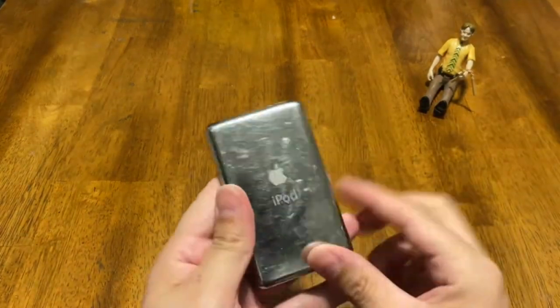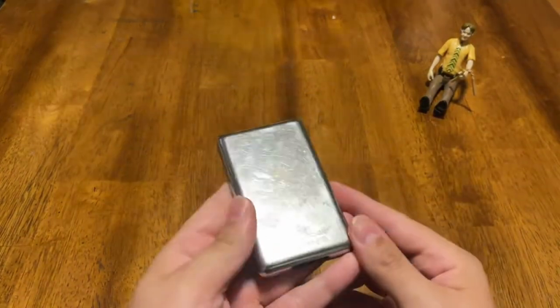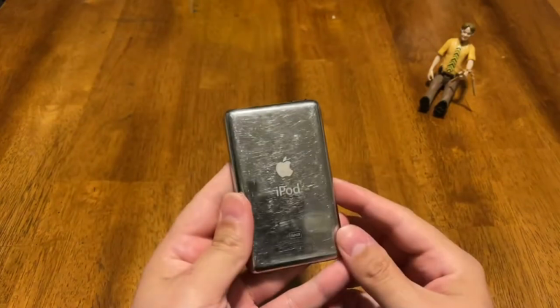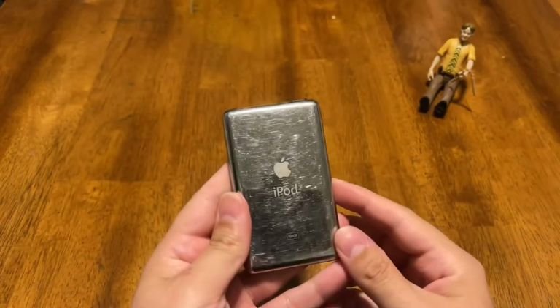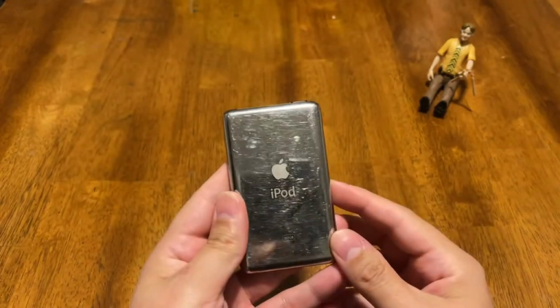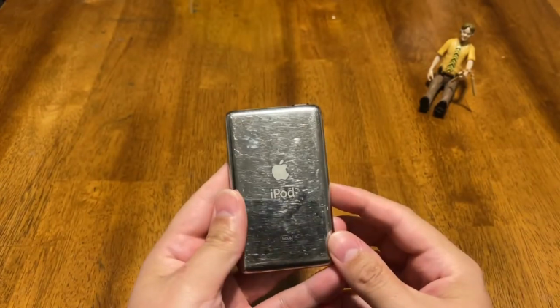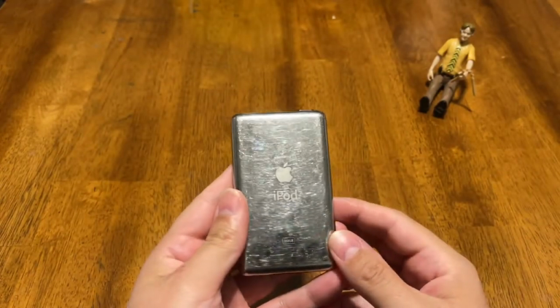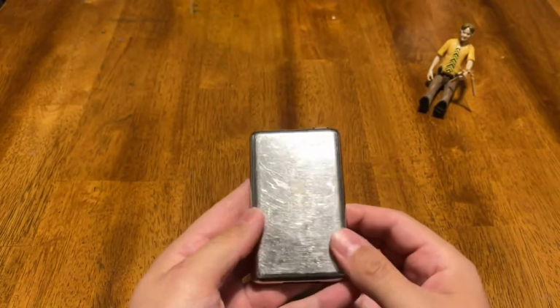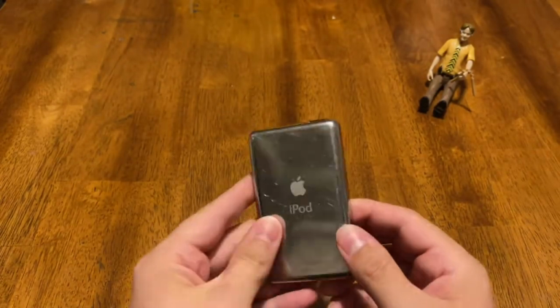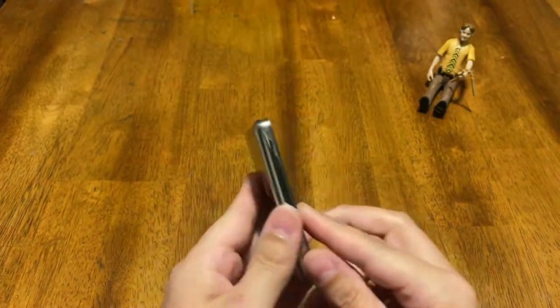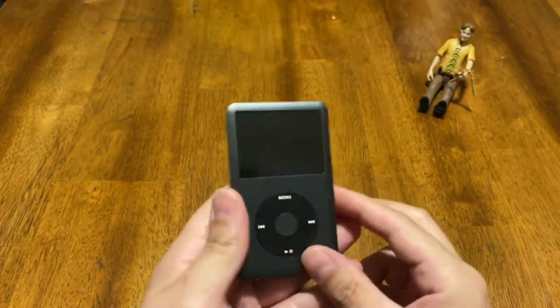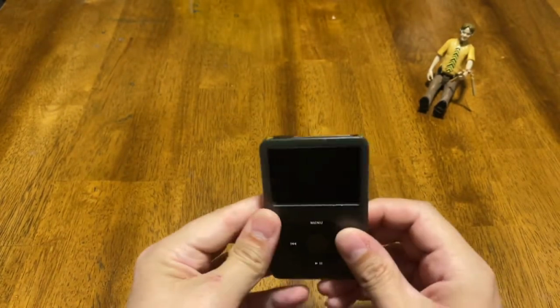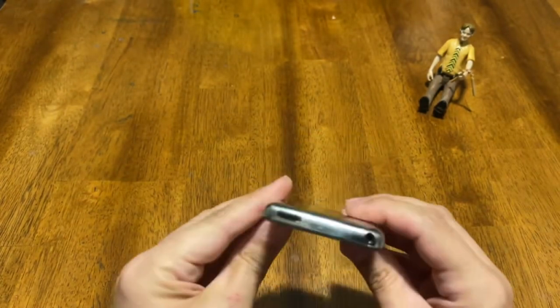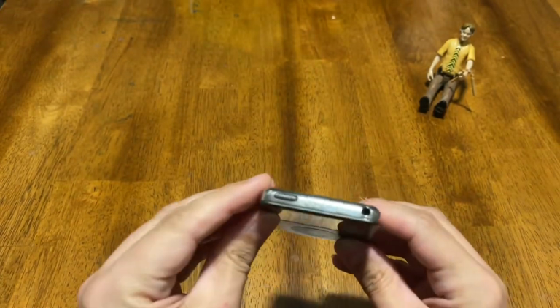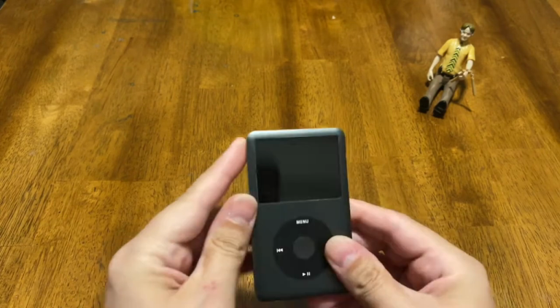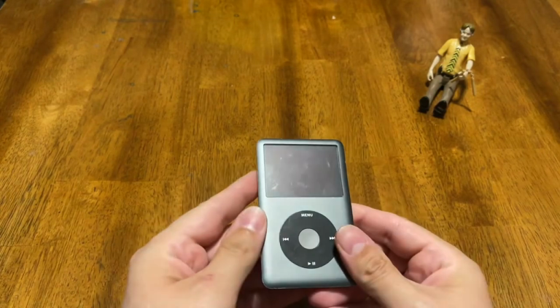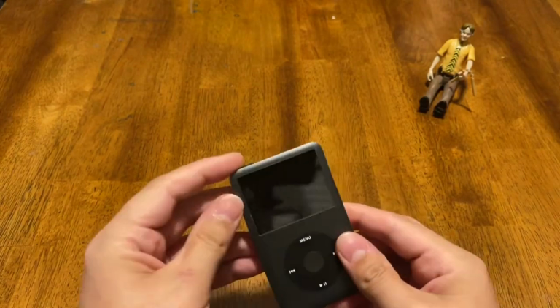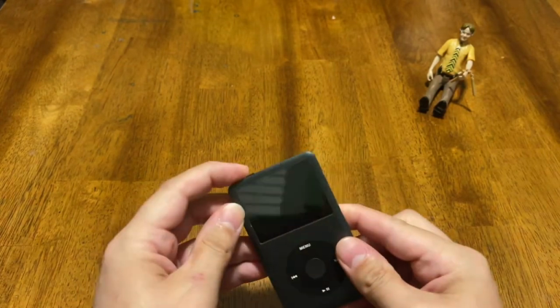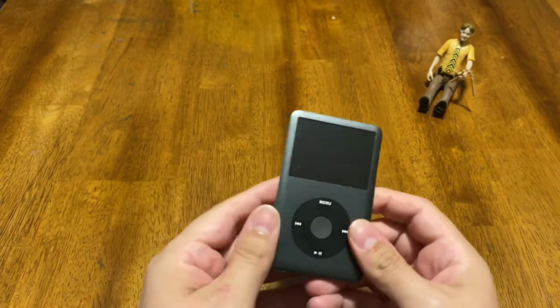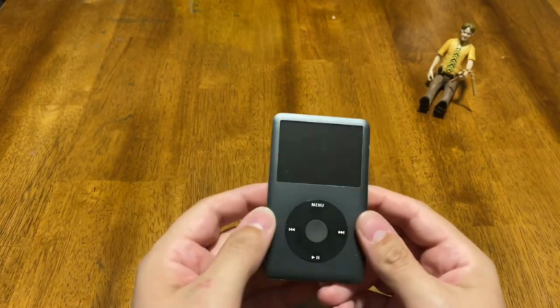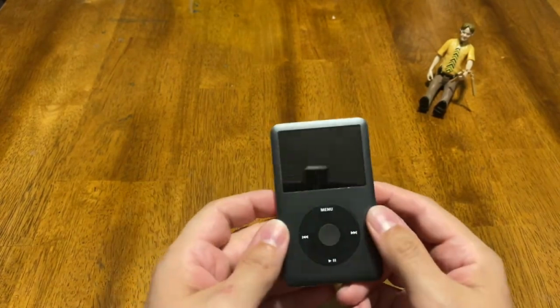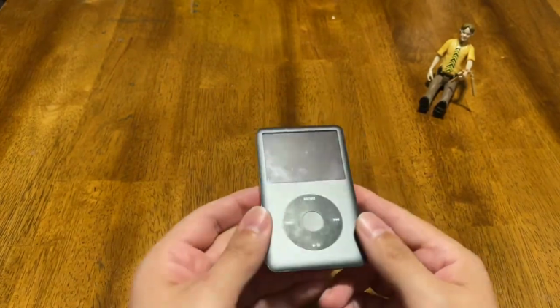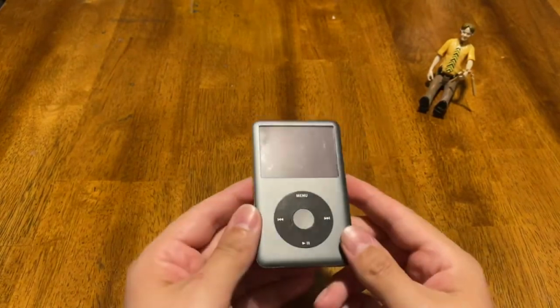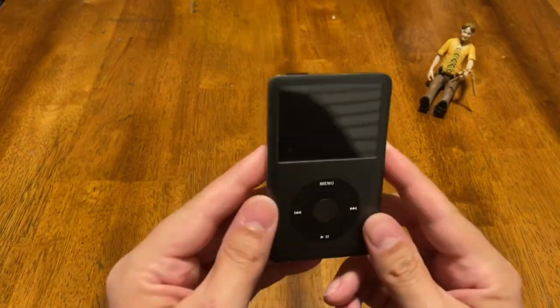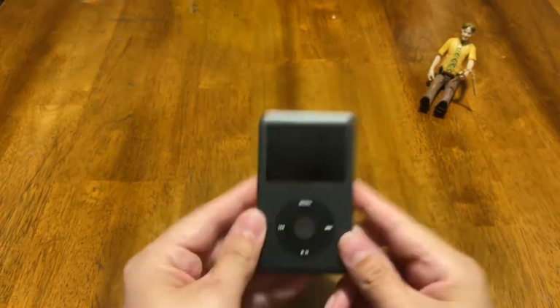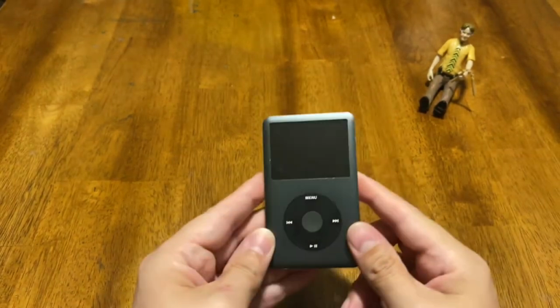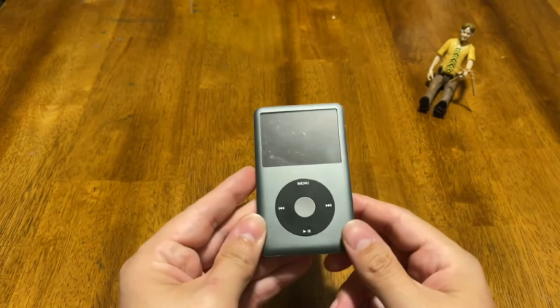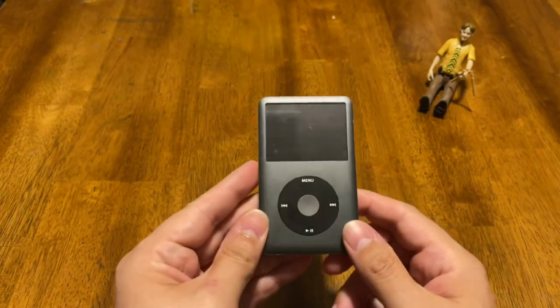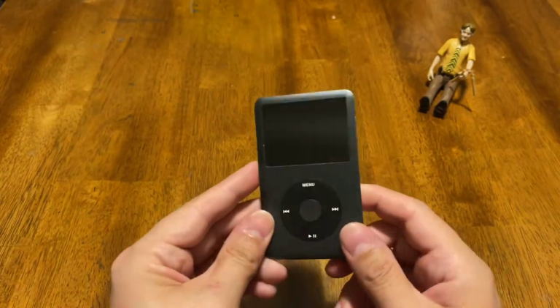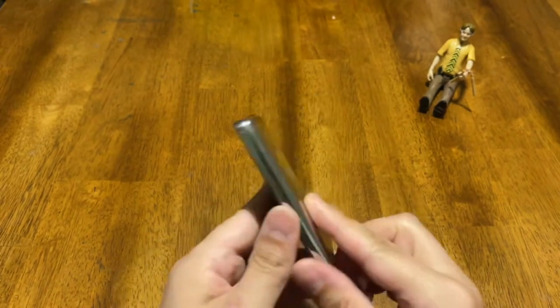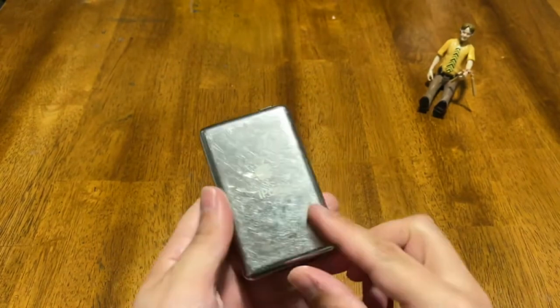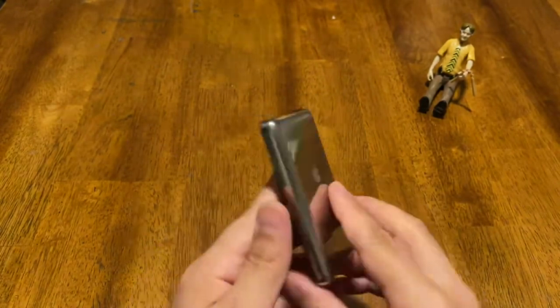The iPod 7th generation, the 160 gigabyte. This is a great iPod. This is the iPod Classic — the last iPod with the scroll wheel they made. This is a great iPod. So we're clearly talking about this one, right?